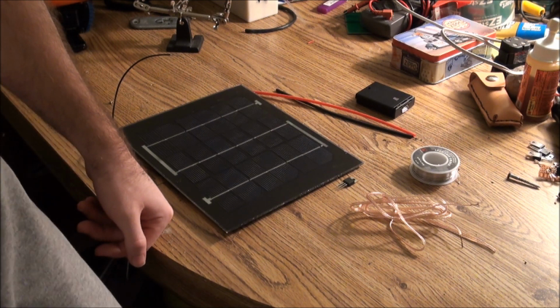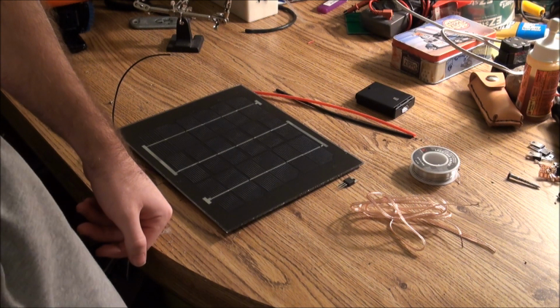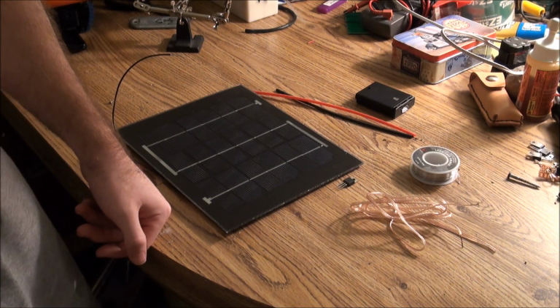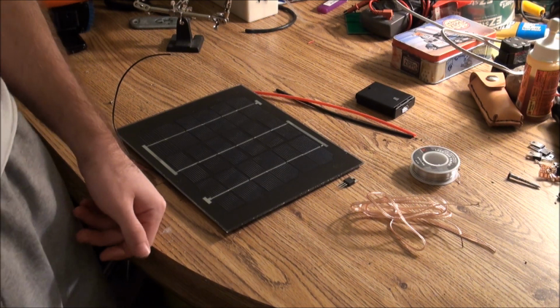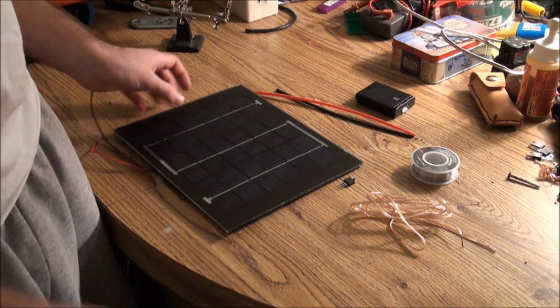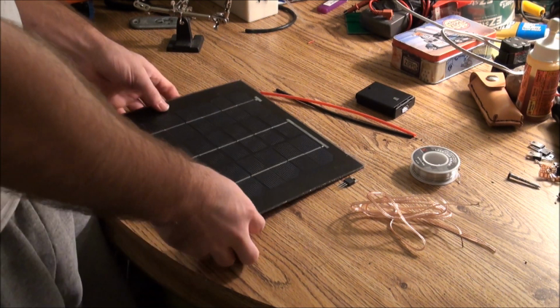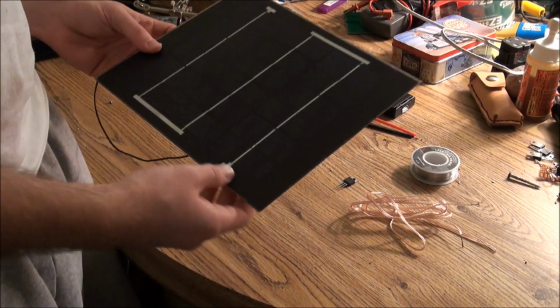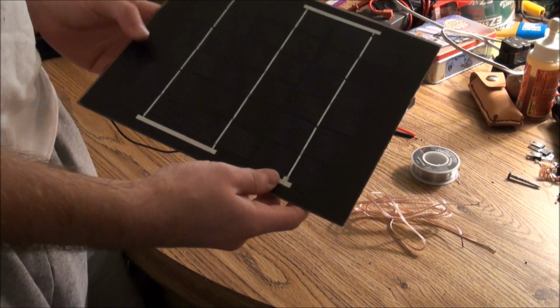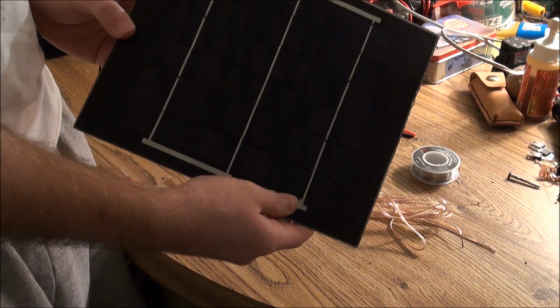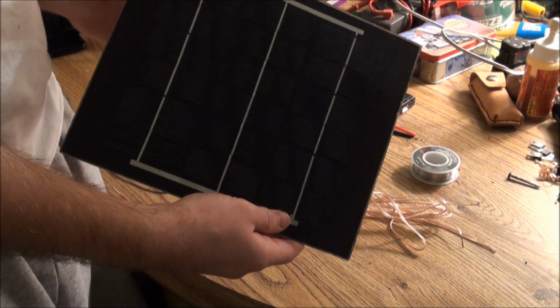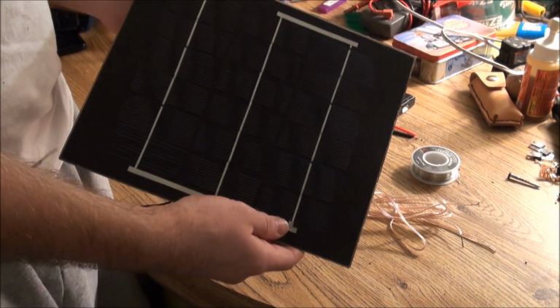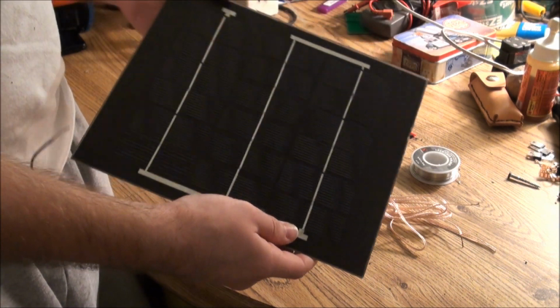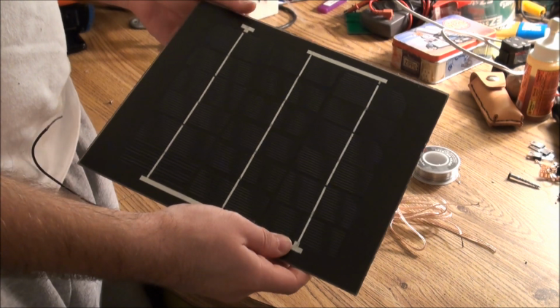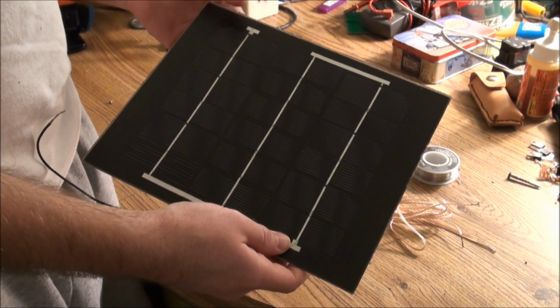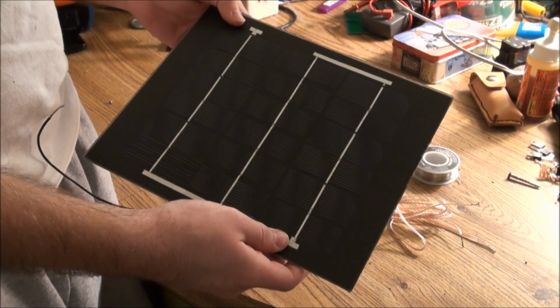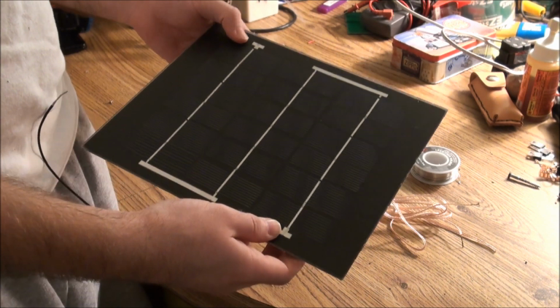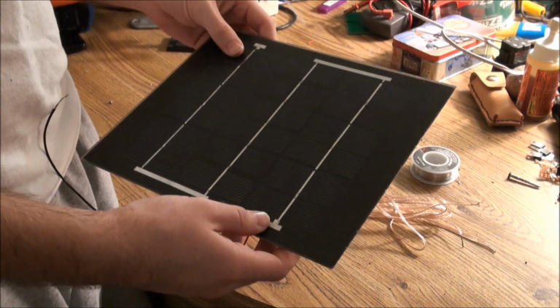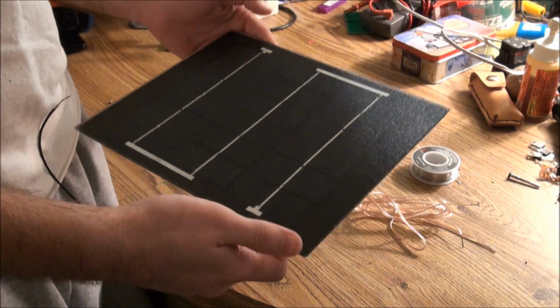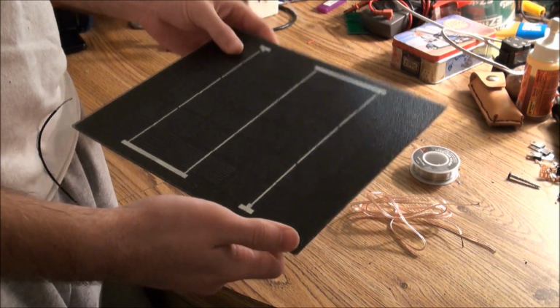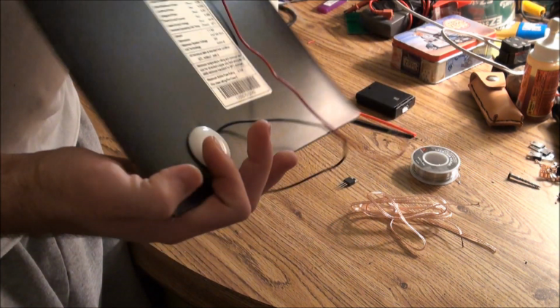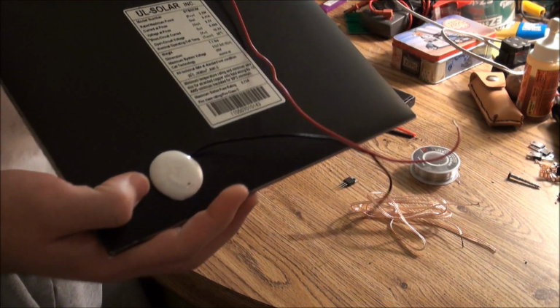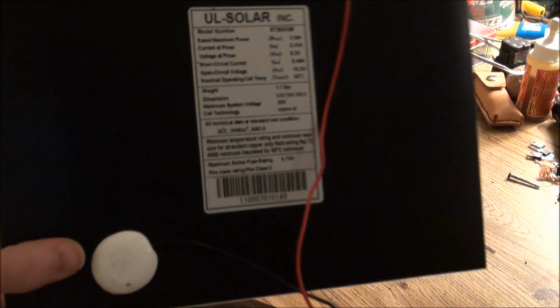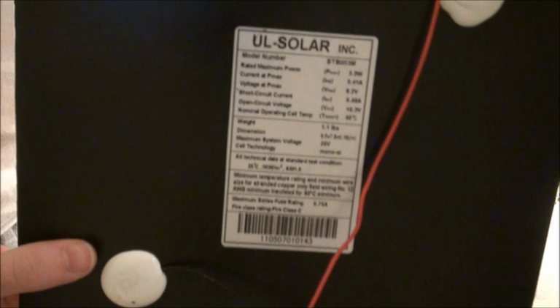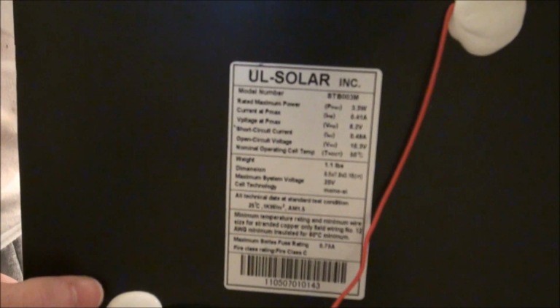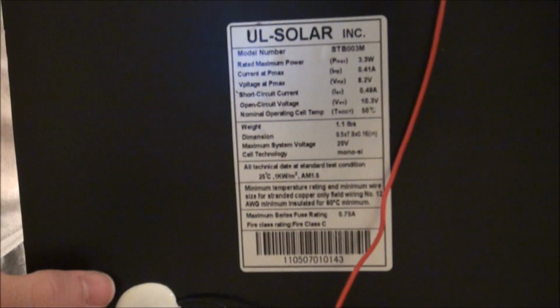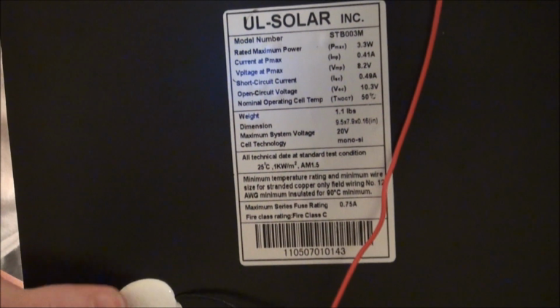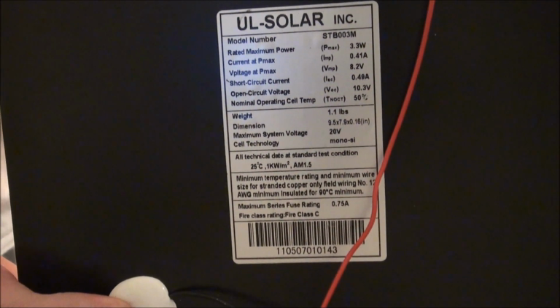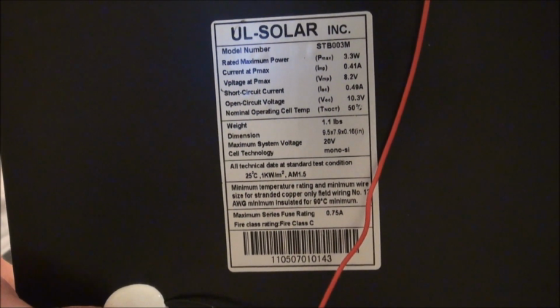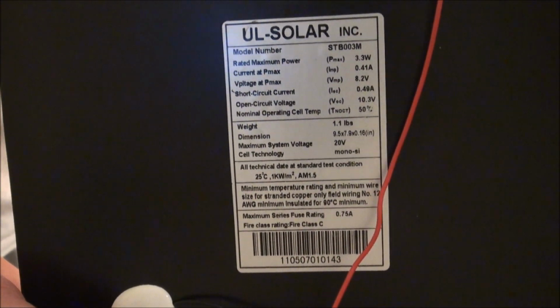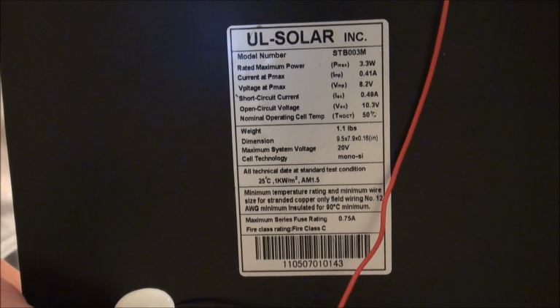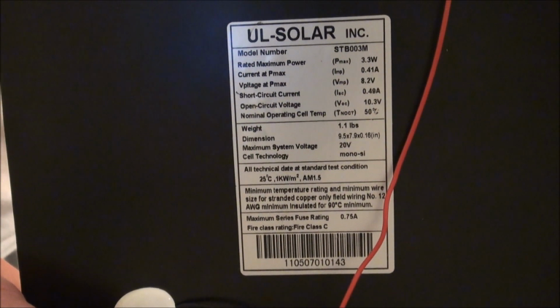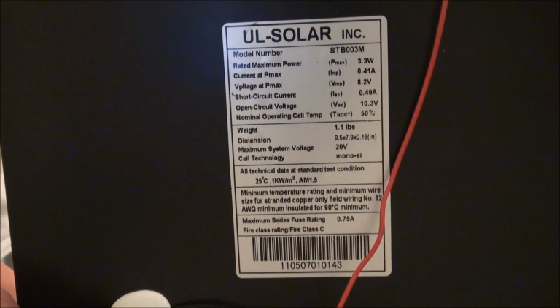So the first component is obviously your solar panel, which I got on eBay for $15 with free shipping, which is pretty good. It's 9 volts, 3.3 watts, about 0.4 amps.